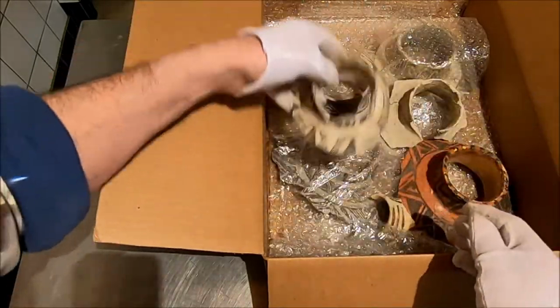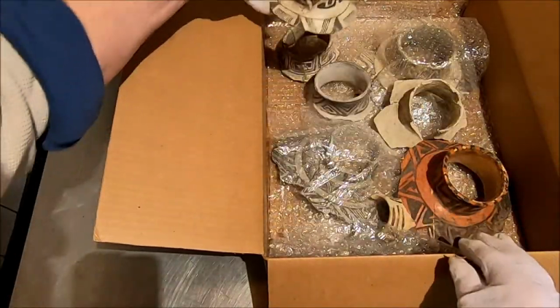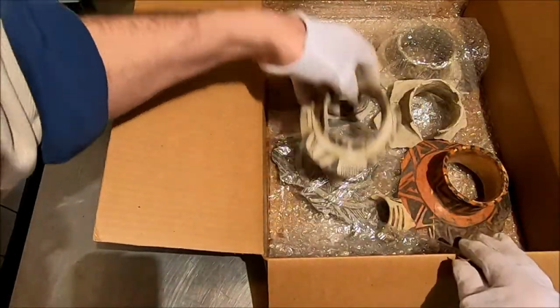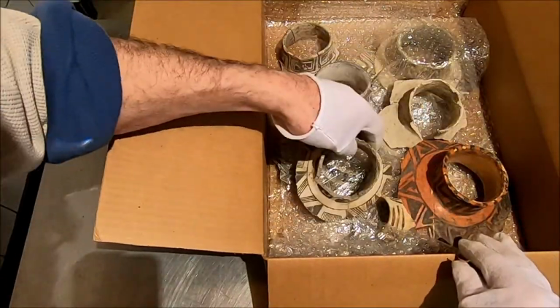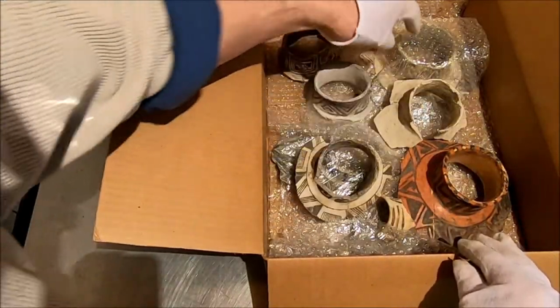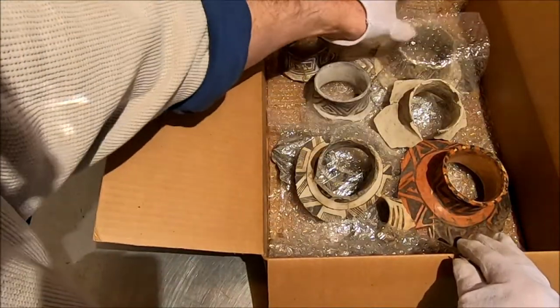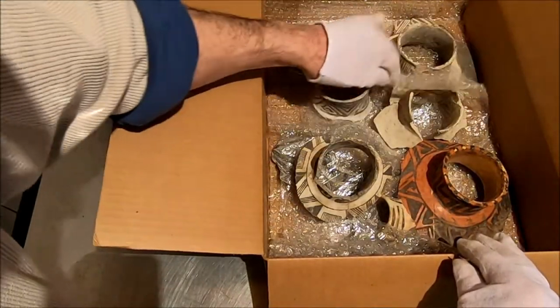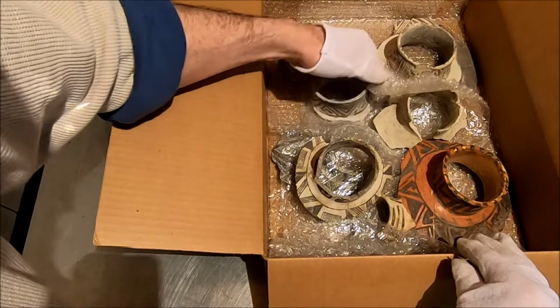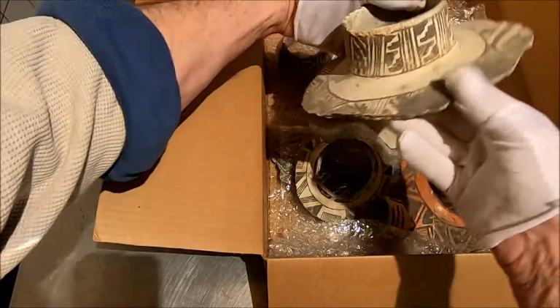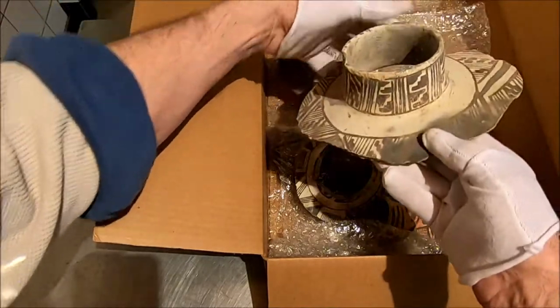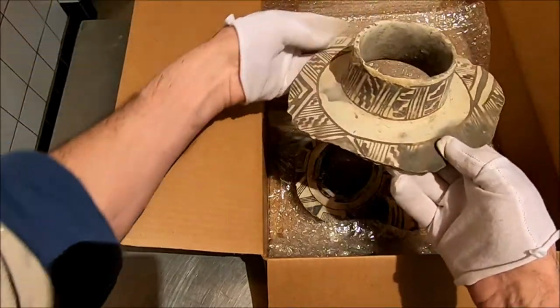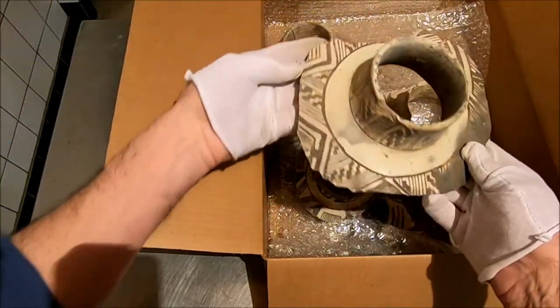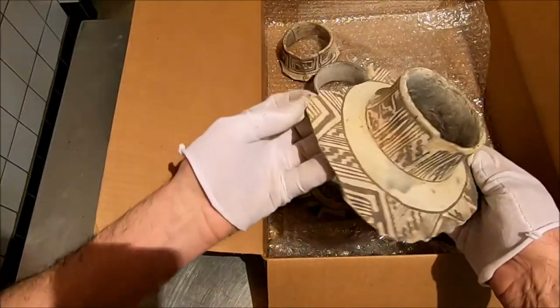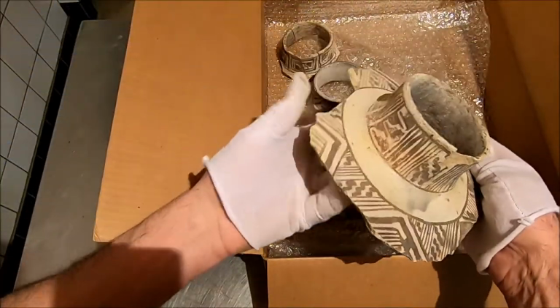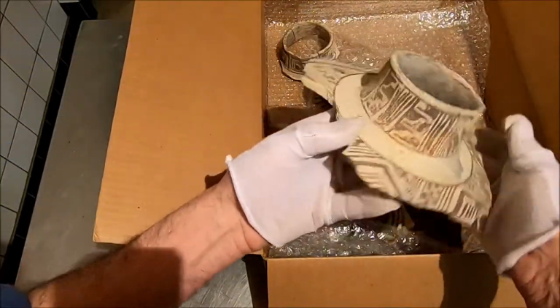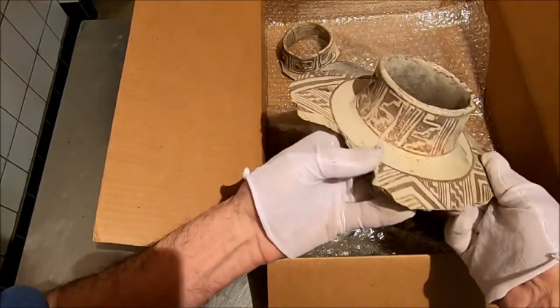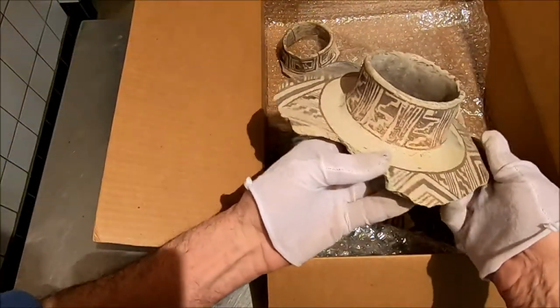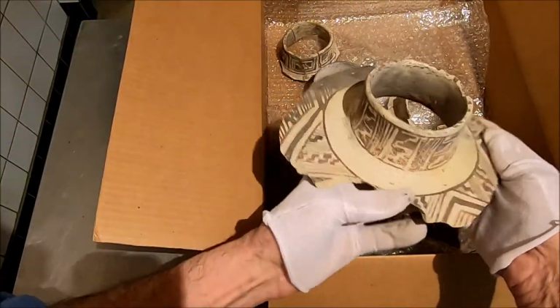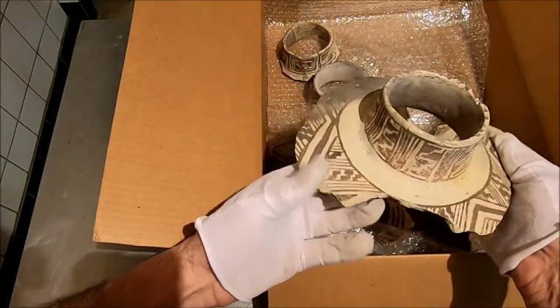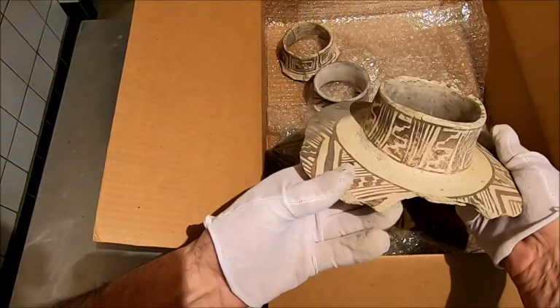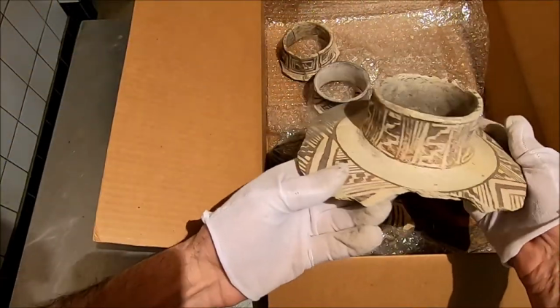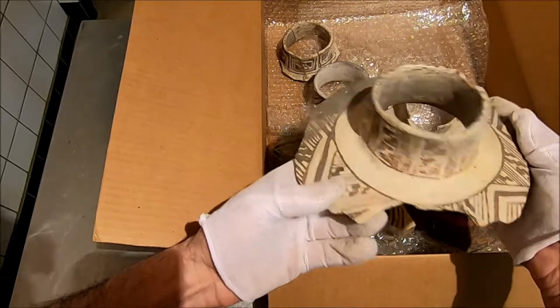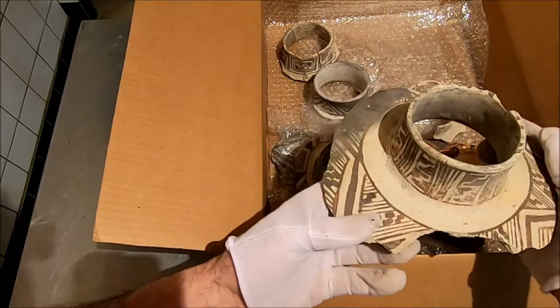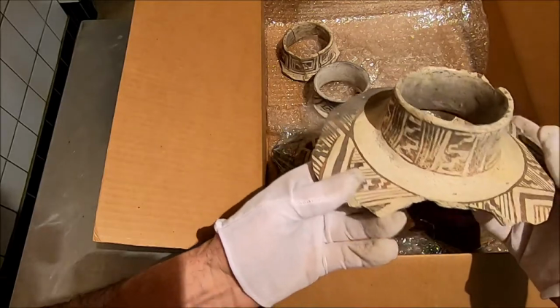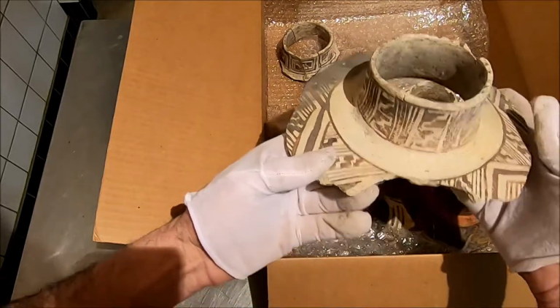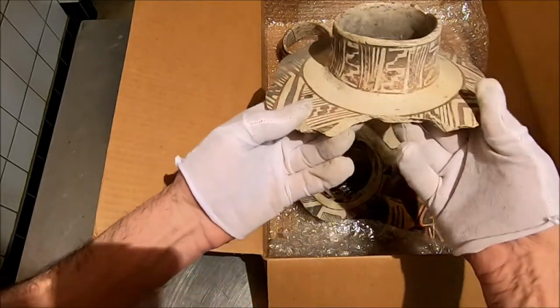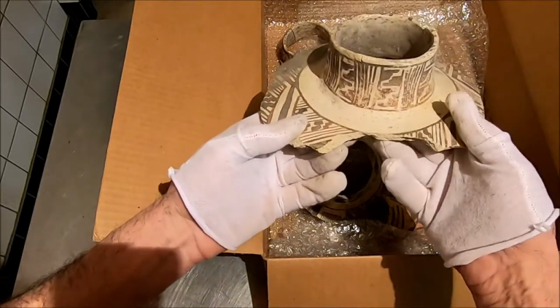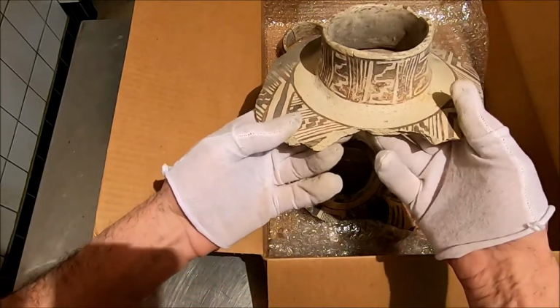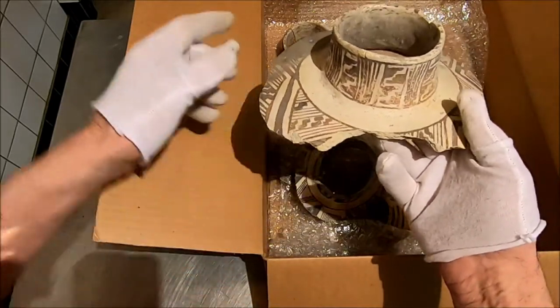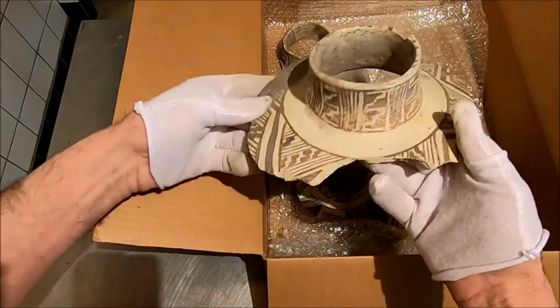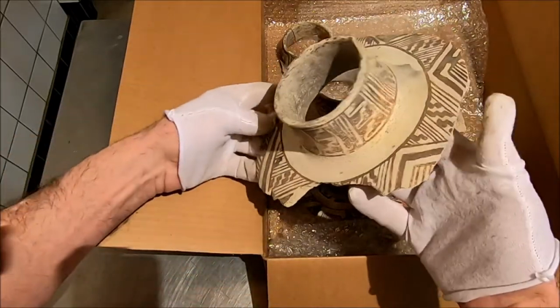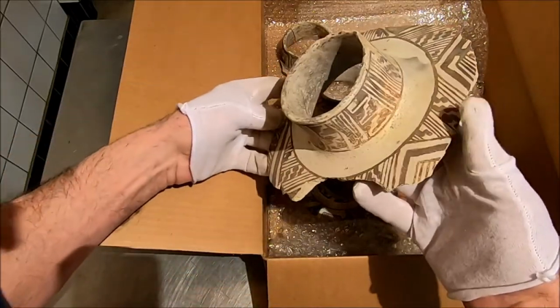I noticed that they seem to be cut. Oh, there's a nice one. That's a Misaki. That's Misaki Brown on Buff. I'm glad I pulled that out of there. I'm going to have a talk about Misaki Brown on Buff.